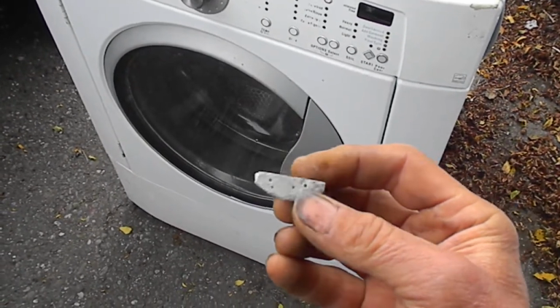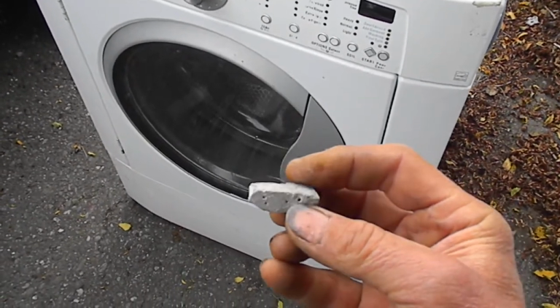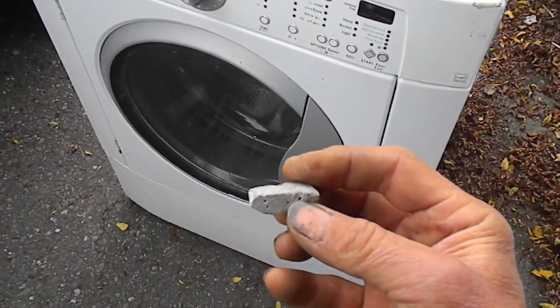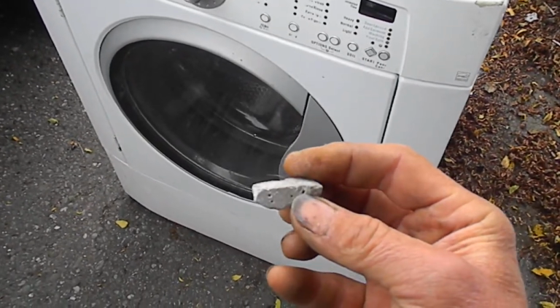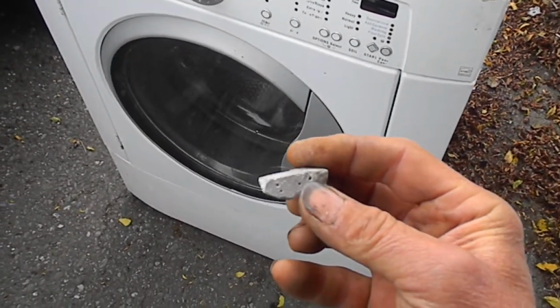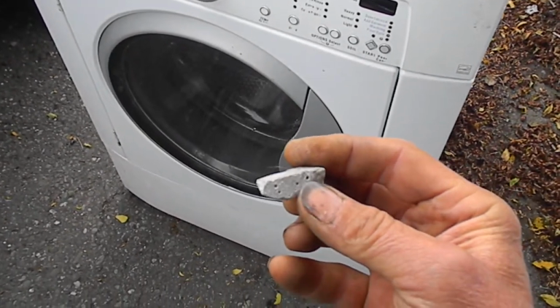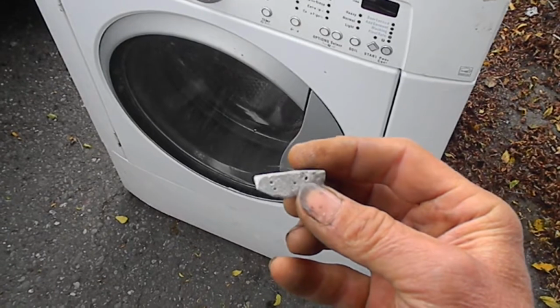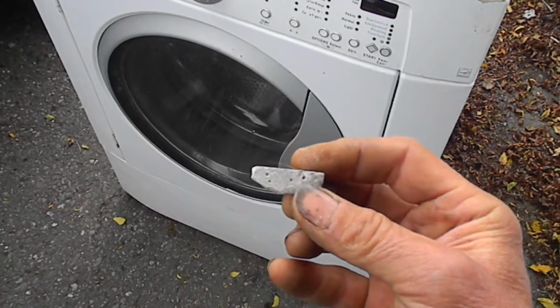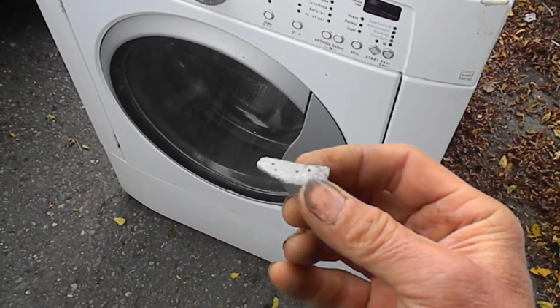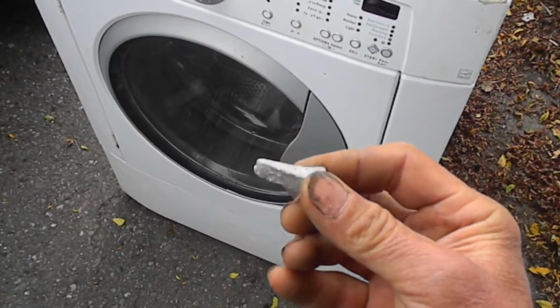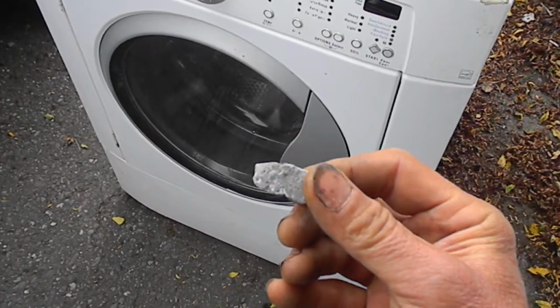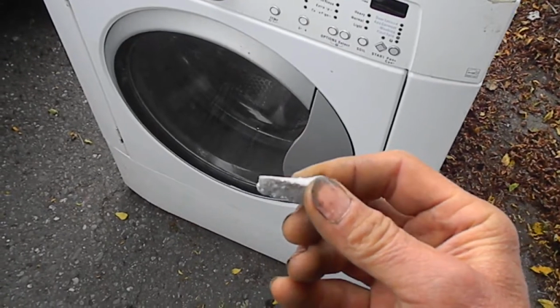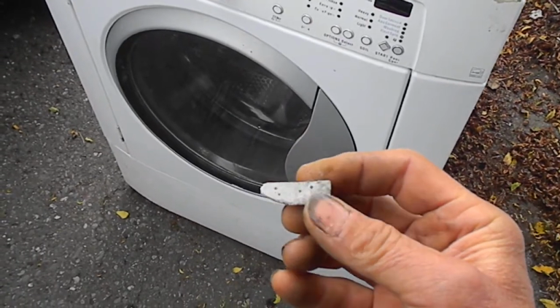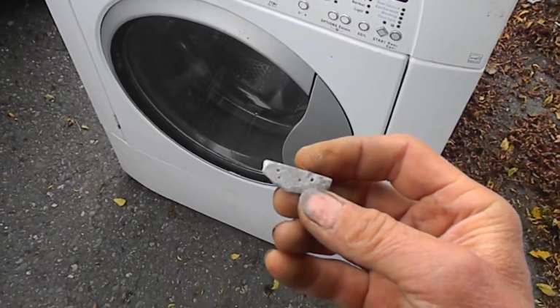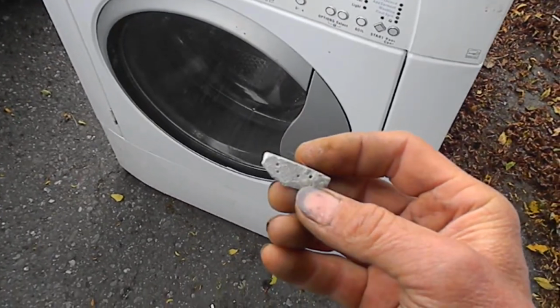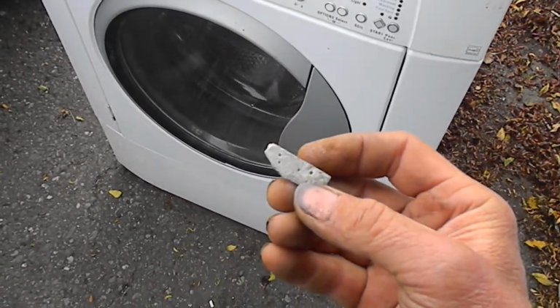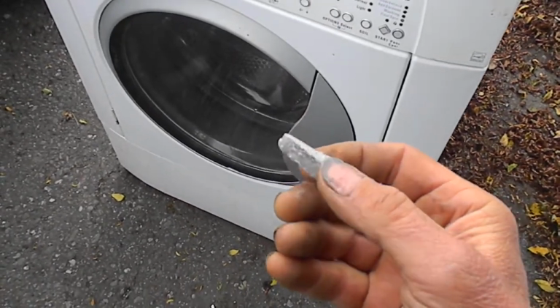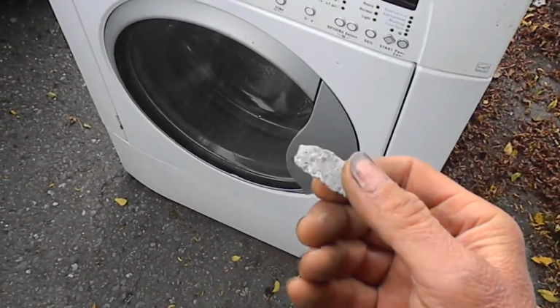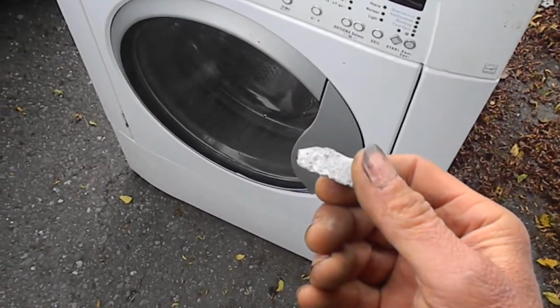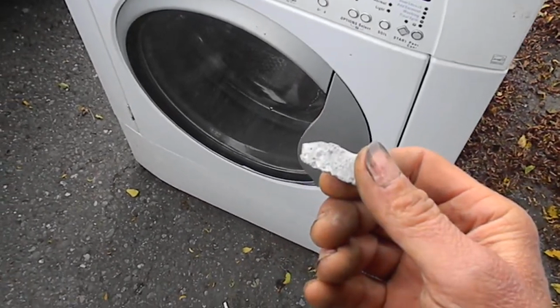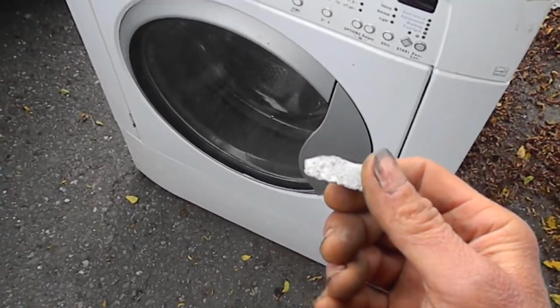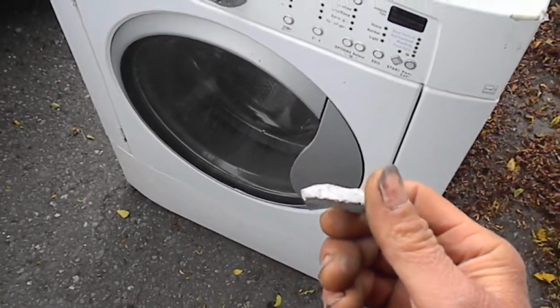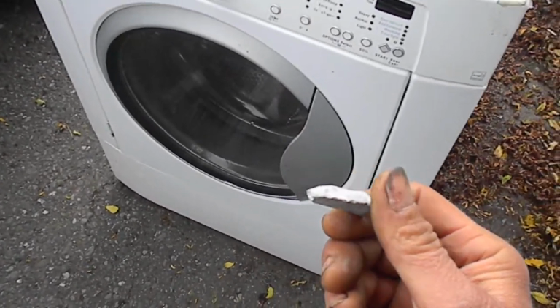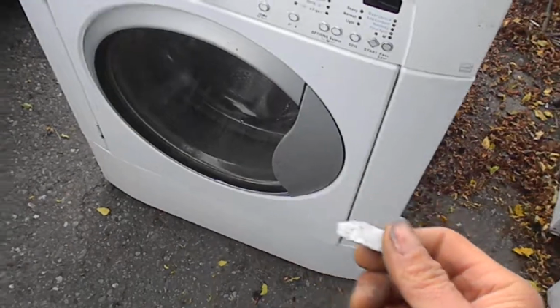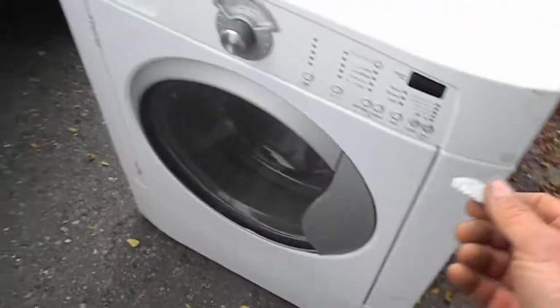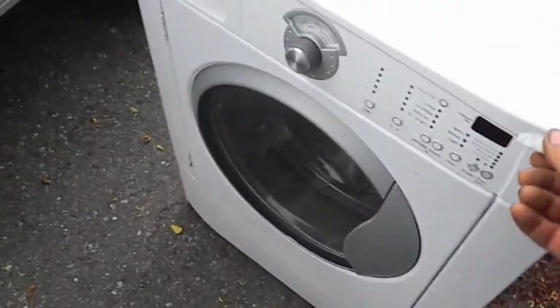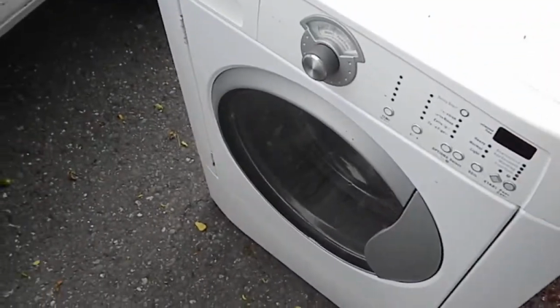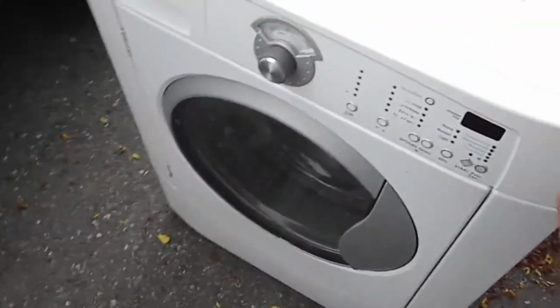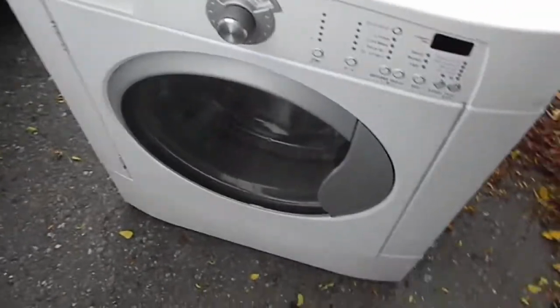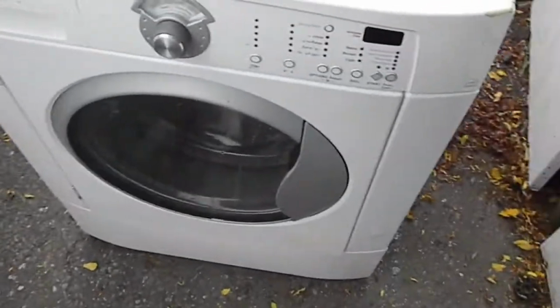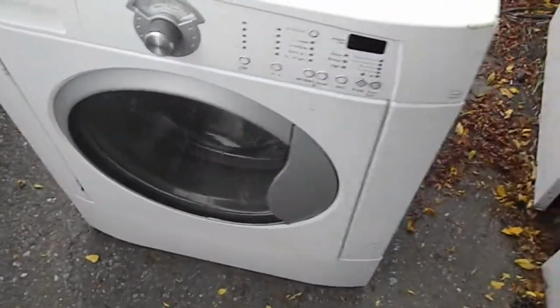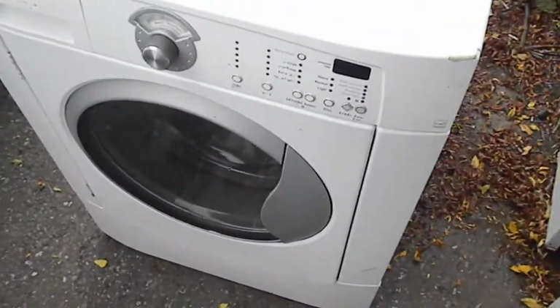So I basically cleaned it up real good and epoxied it, ran a load, and it works fine — it doesn't leak.